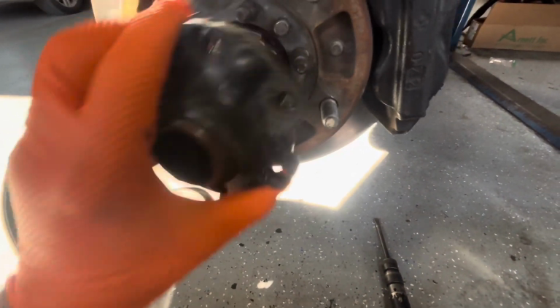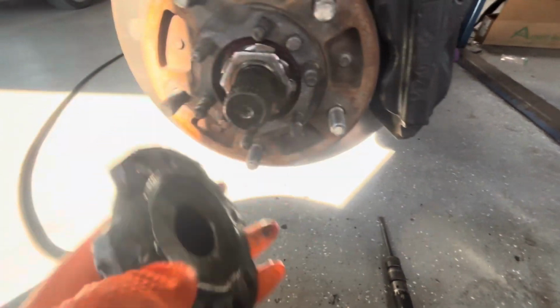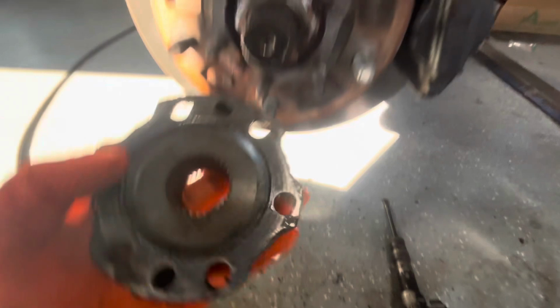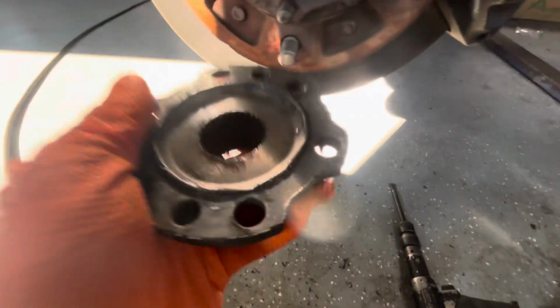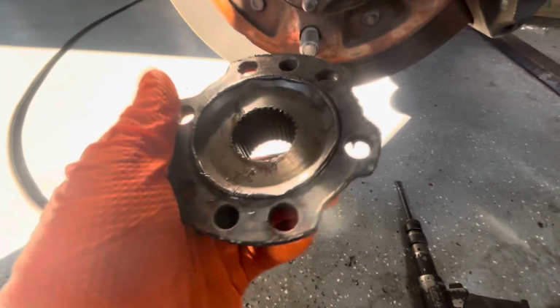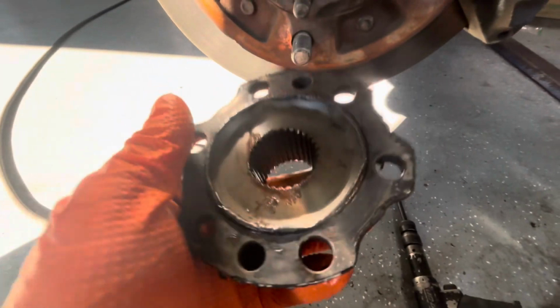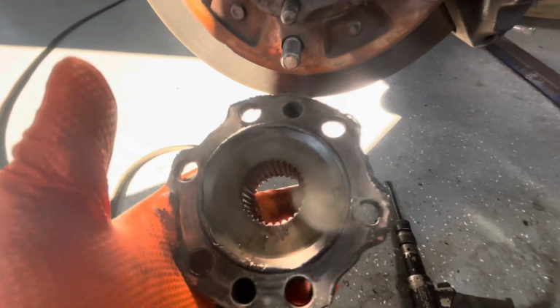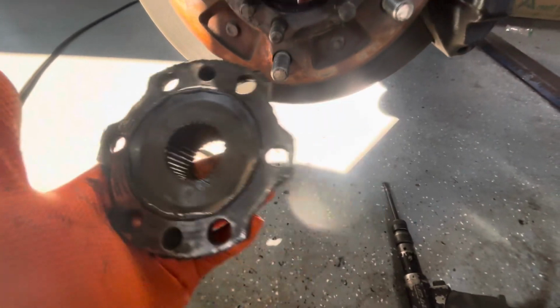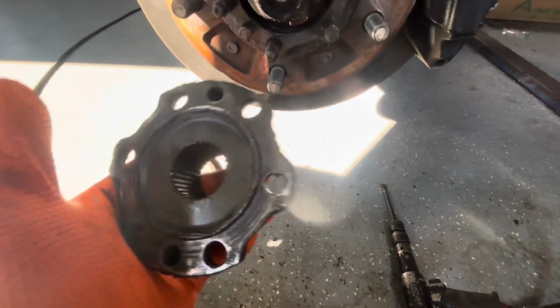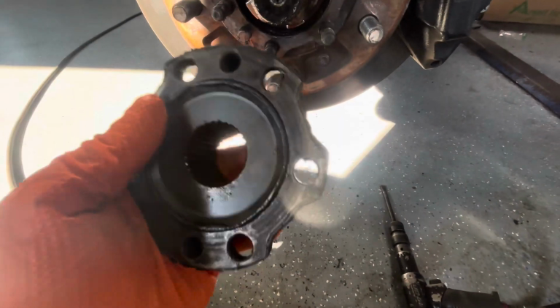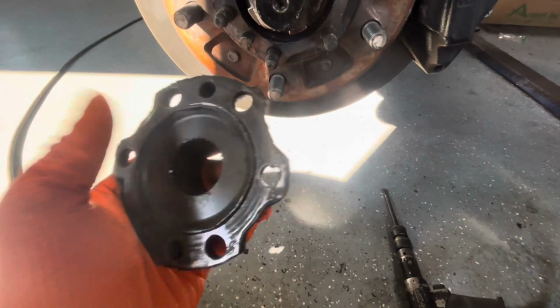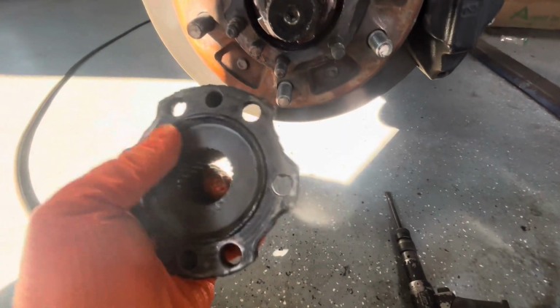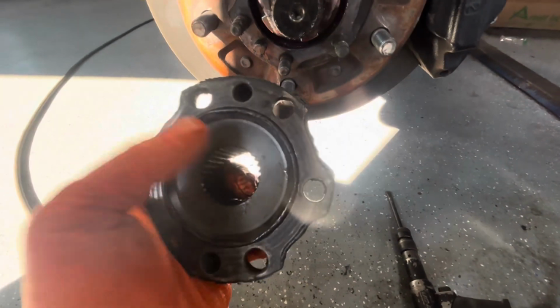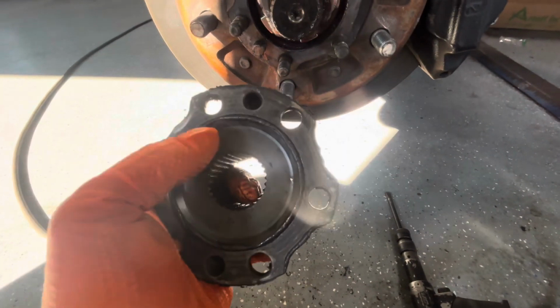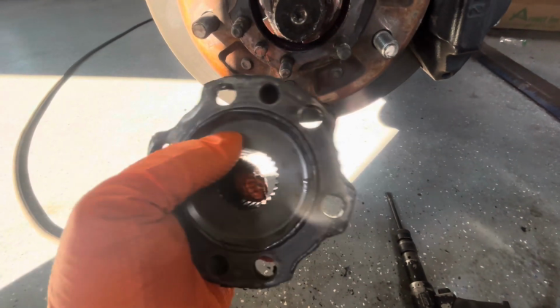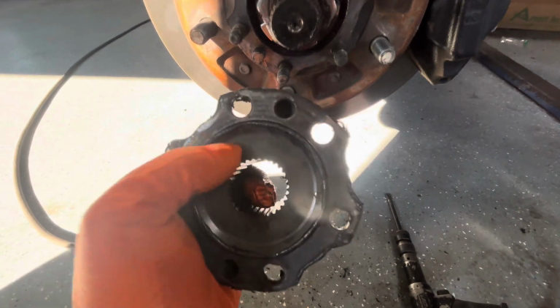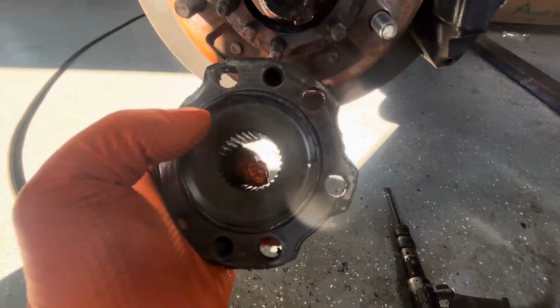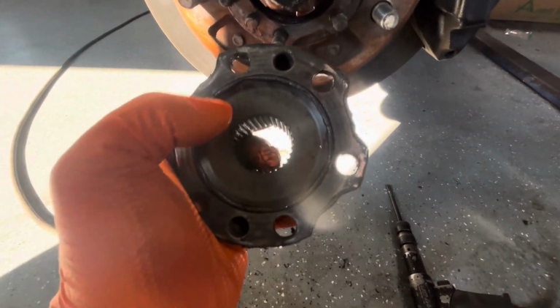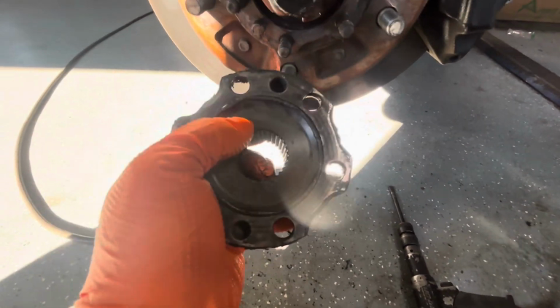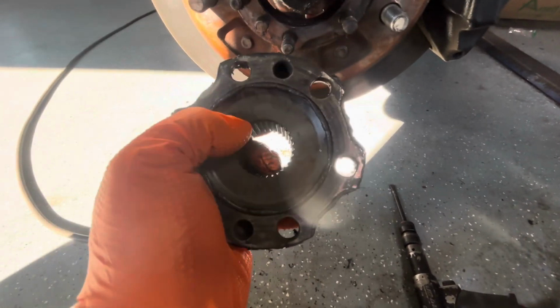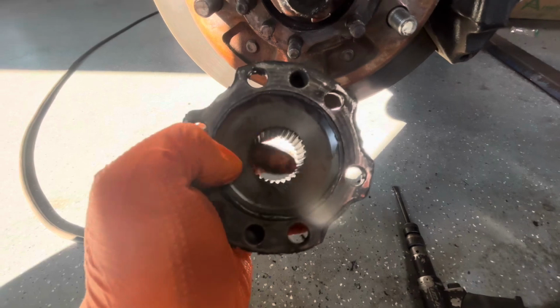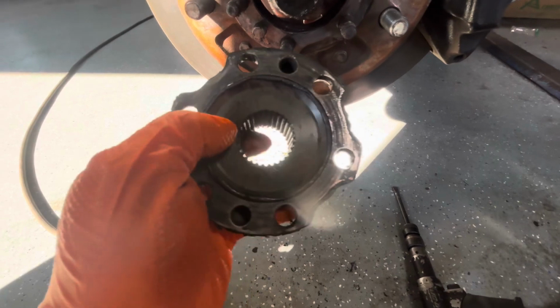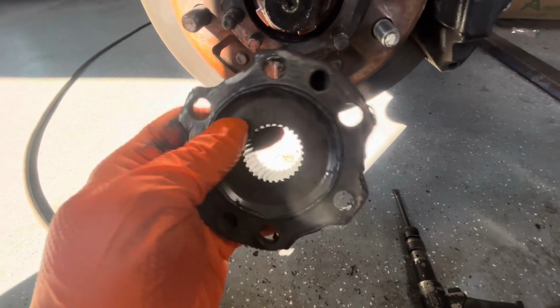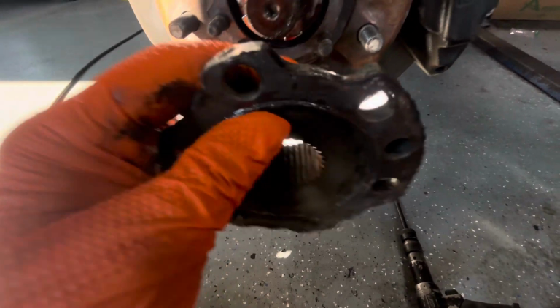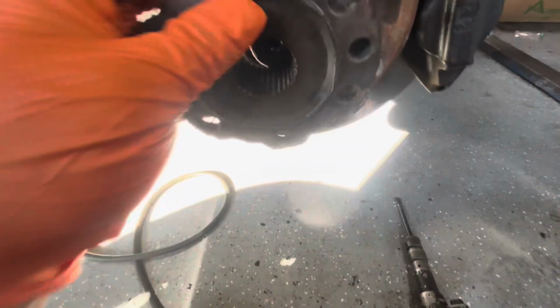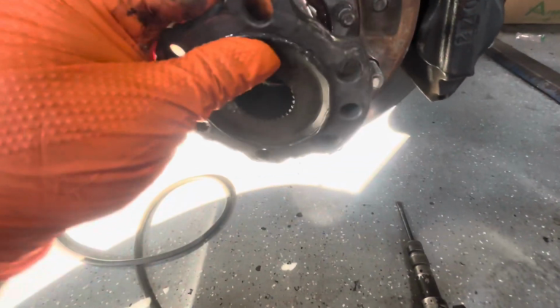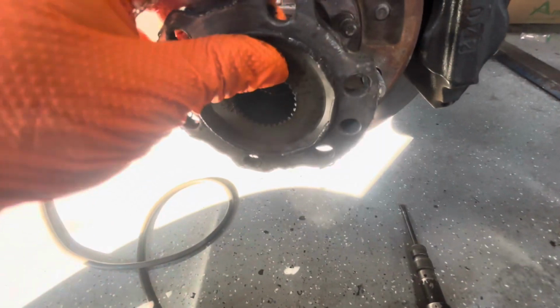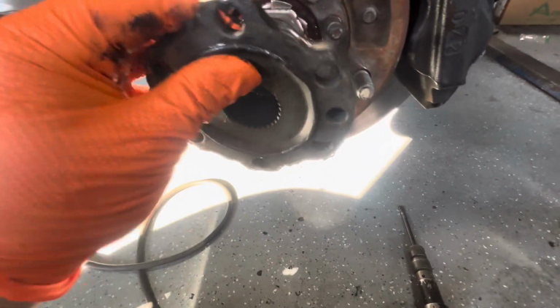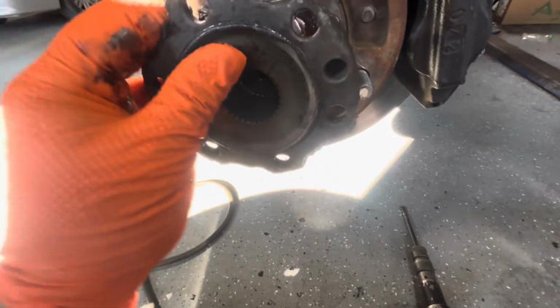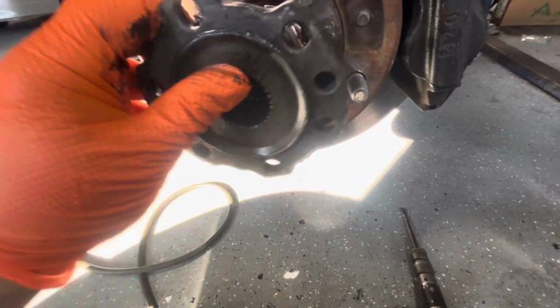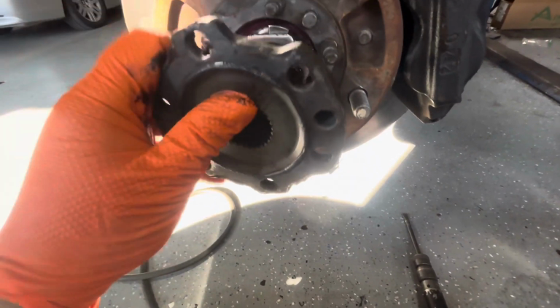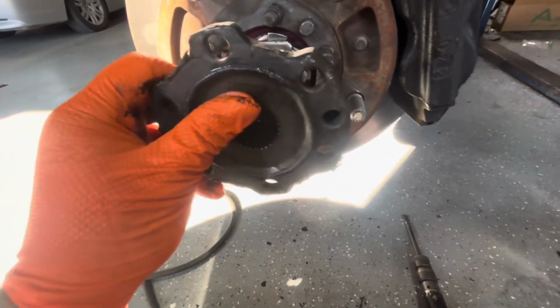It seems like they made these flanges a little bit softer than the splines on the axle itself, which is kind of nice. Reading online, these kind of wear out.